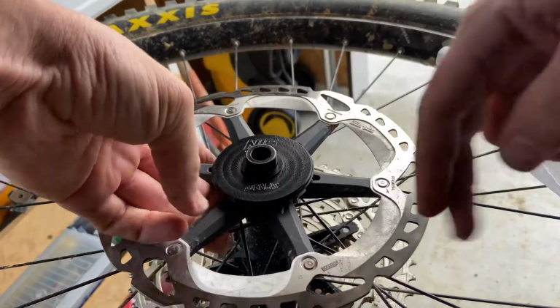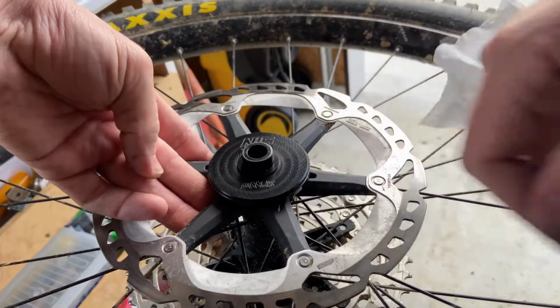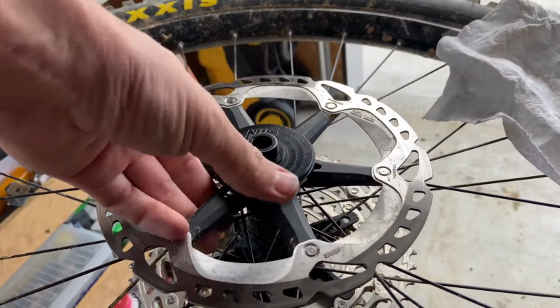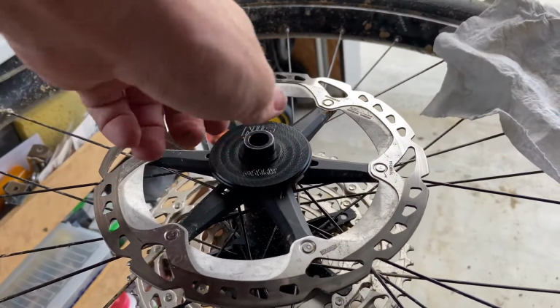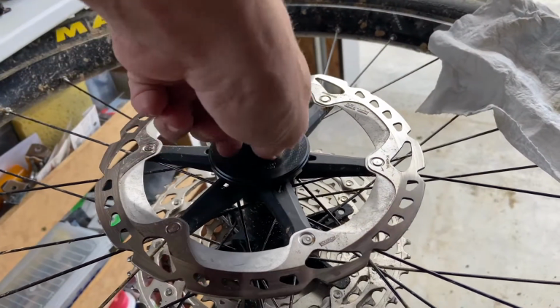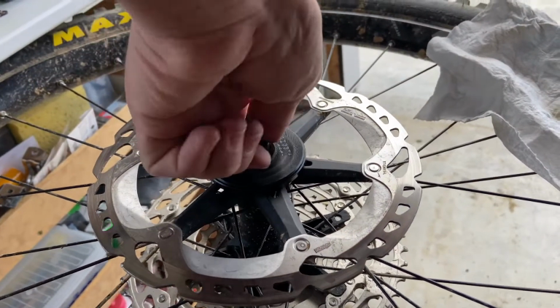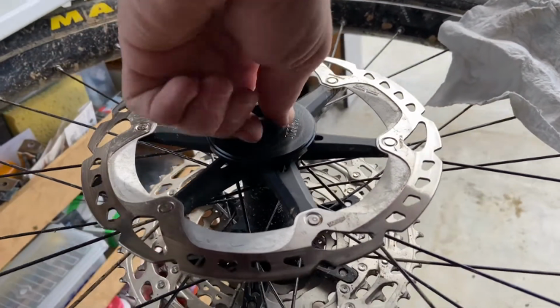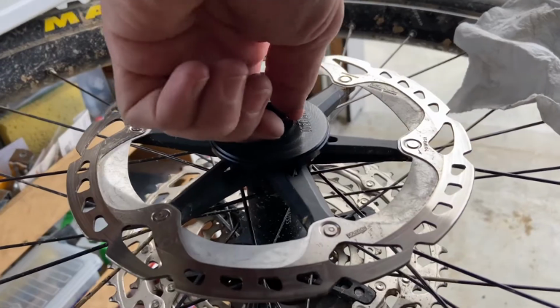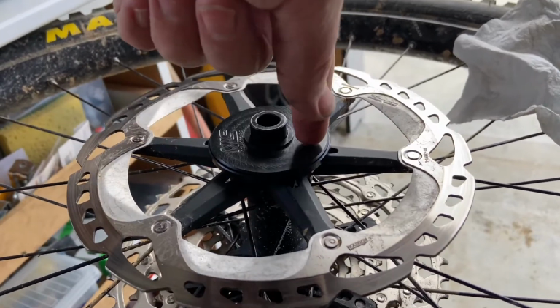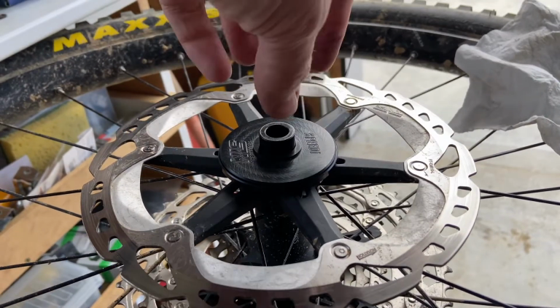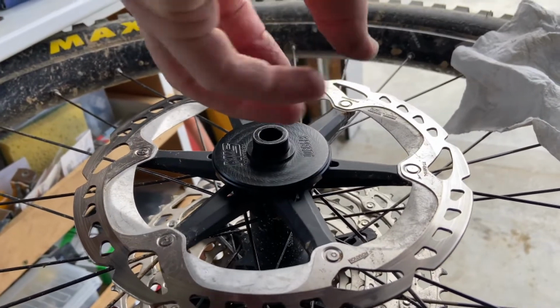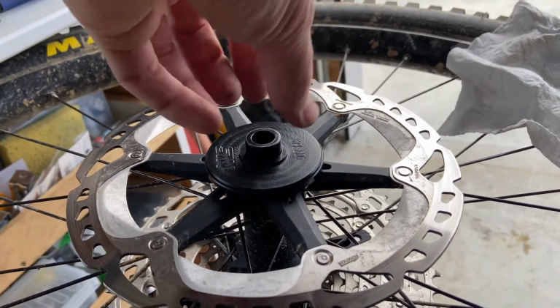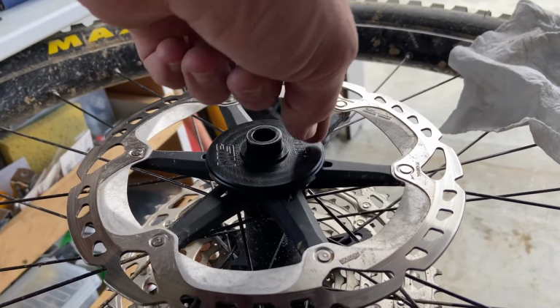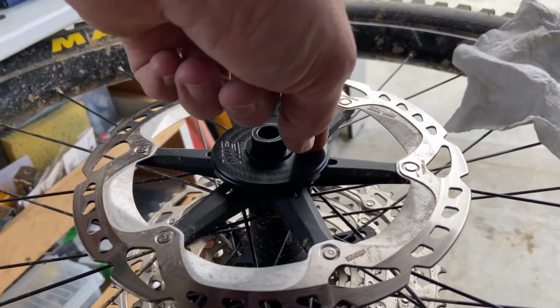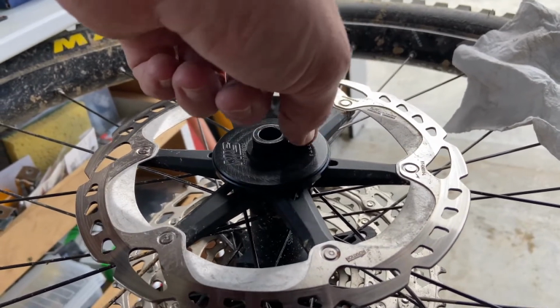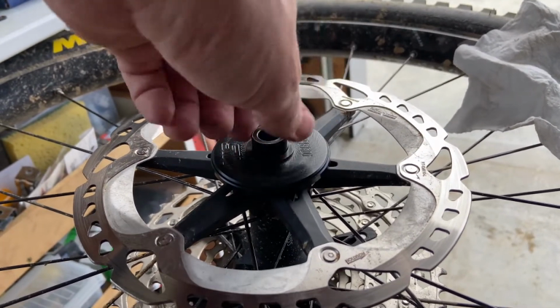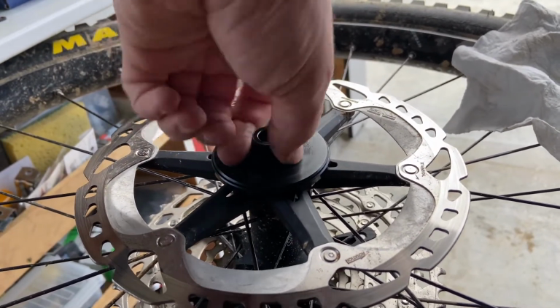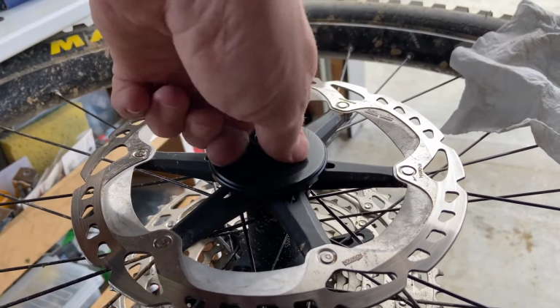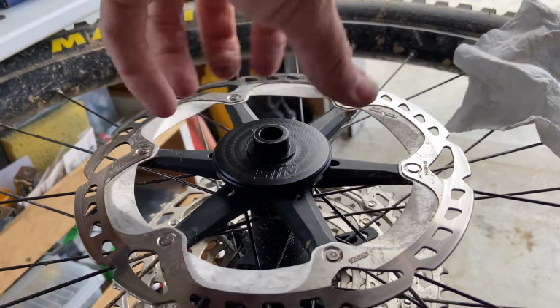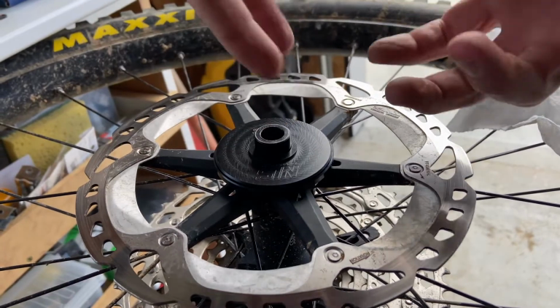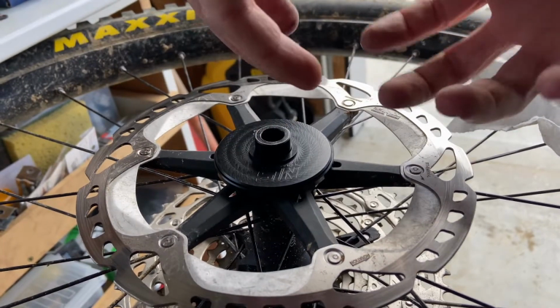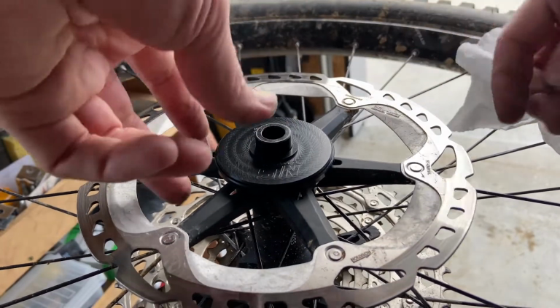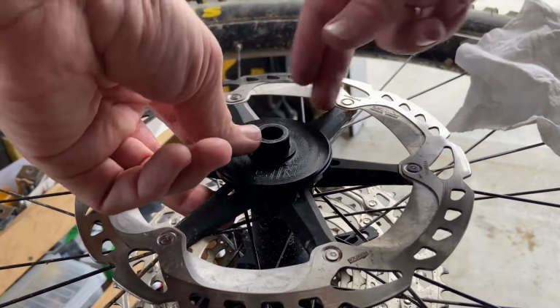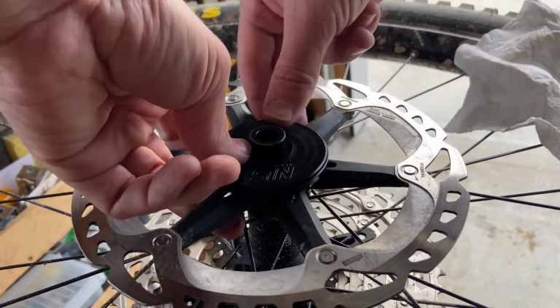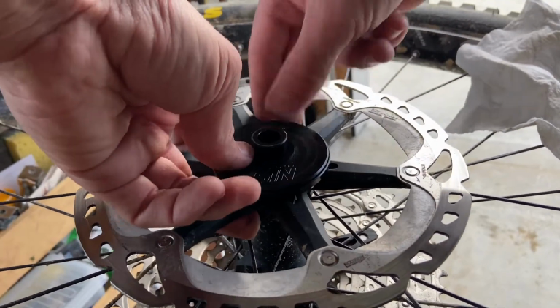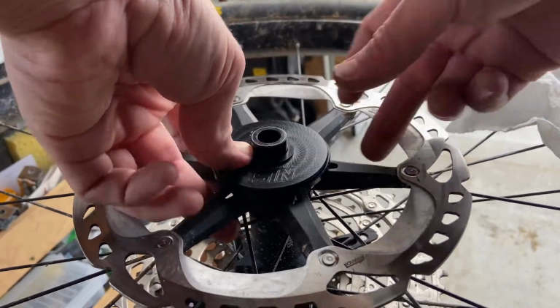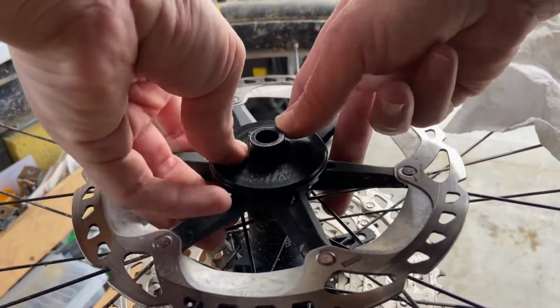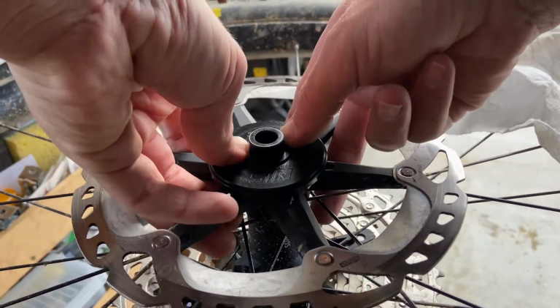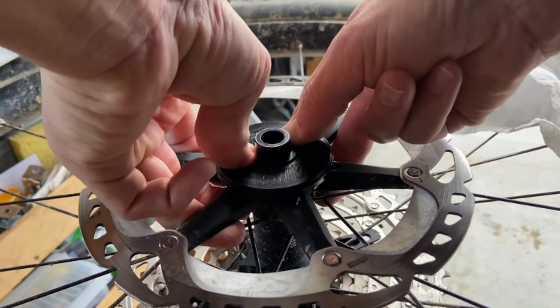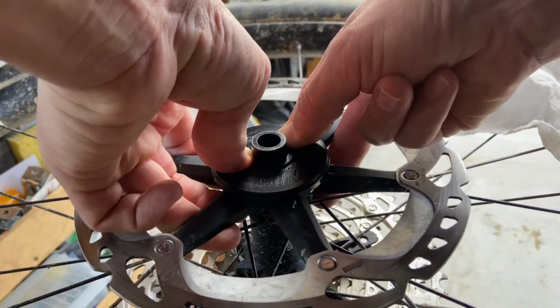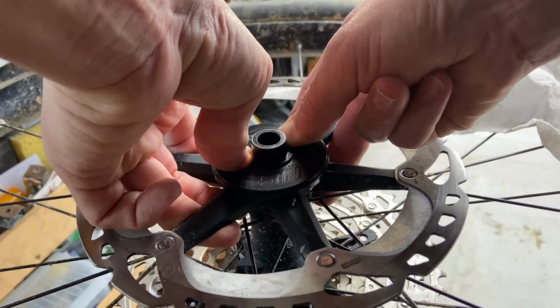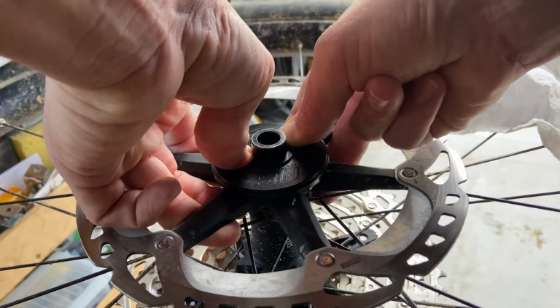Now, if you notice there's still a gap, what that is at the moment is it's engaging the gears on the magnet. So just by rotating it, it allows the magnet to align properly. And now we can push it home. But we want to be careful that we don't go too tight.